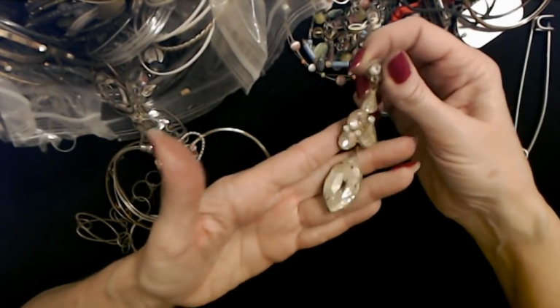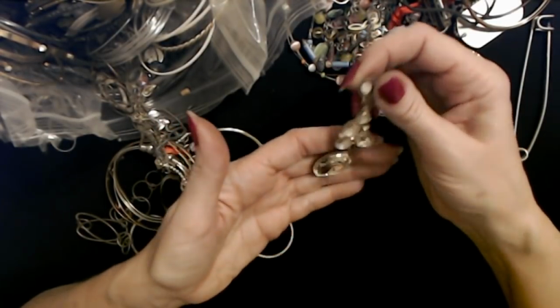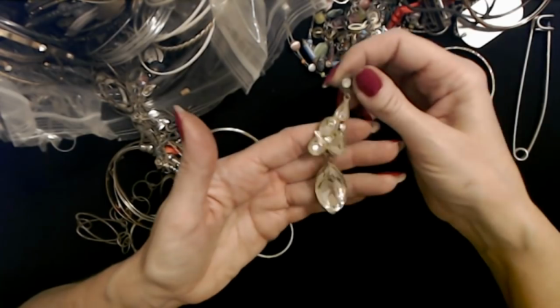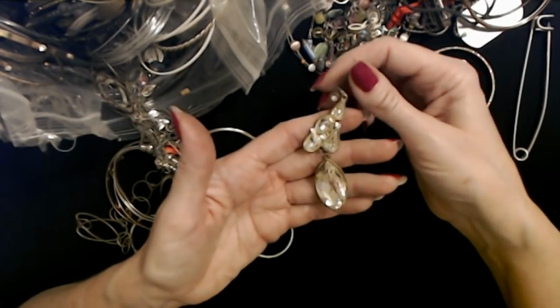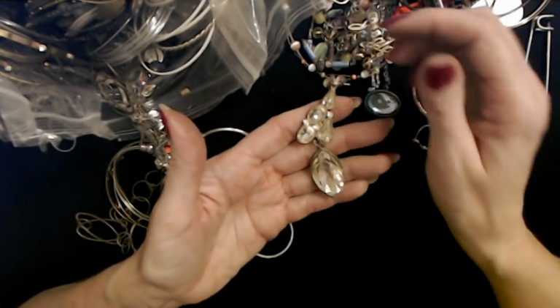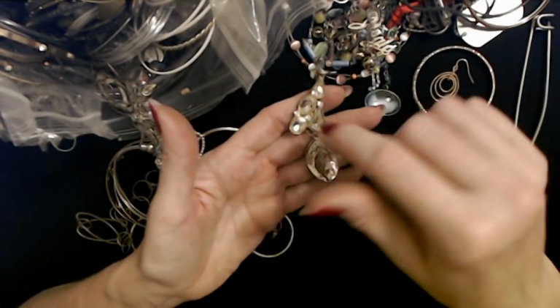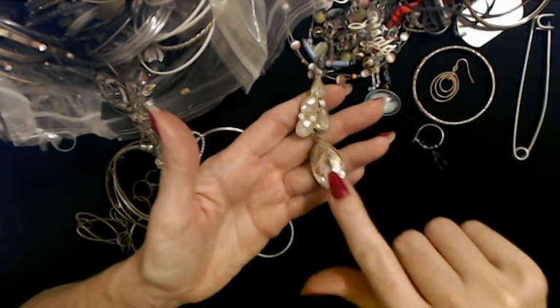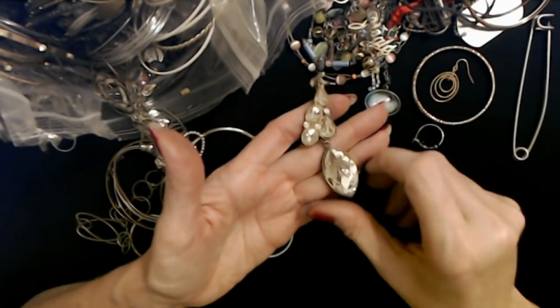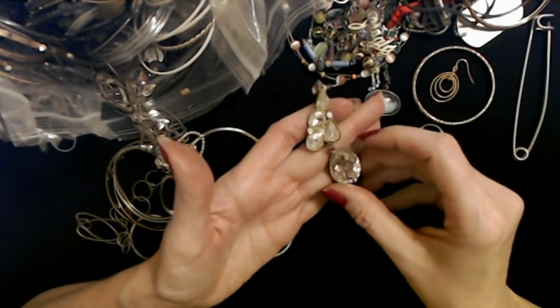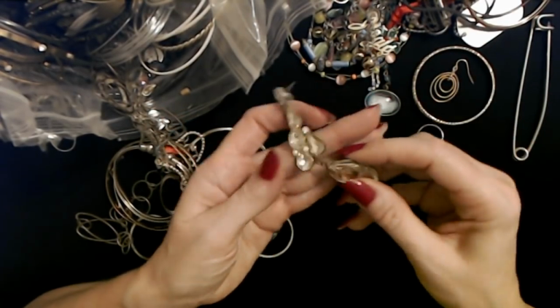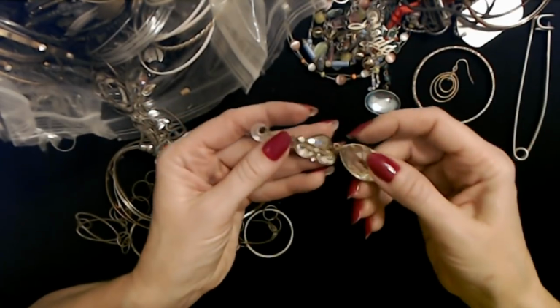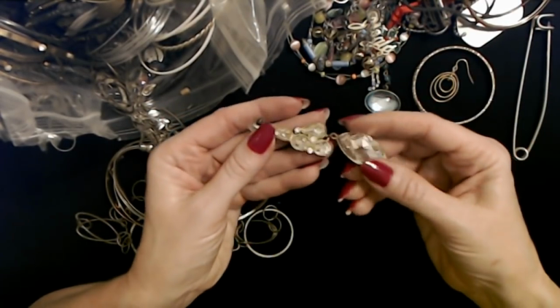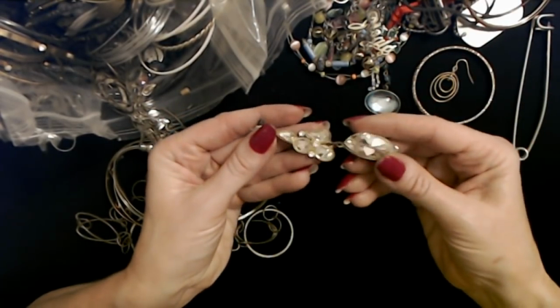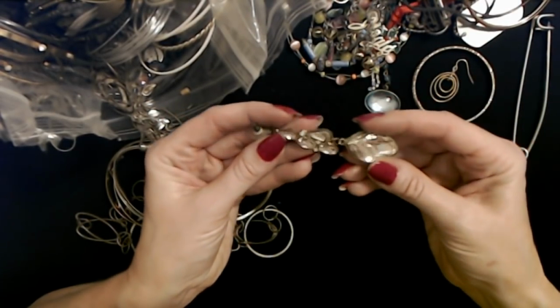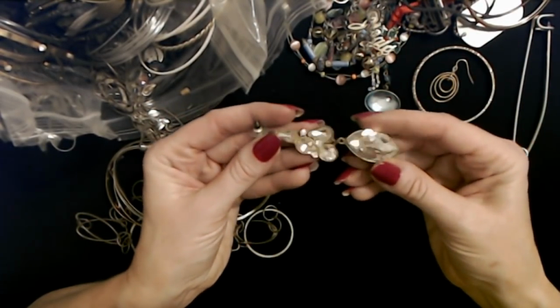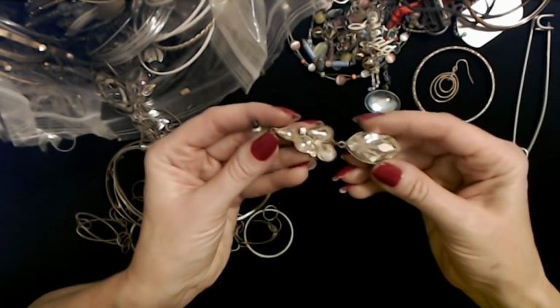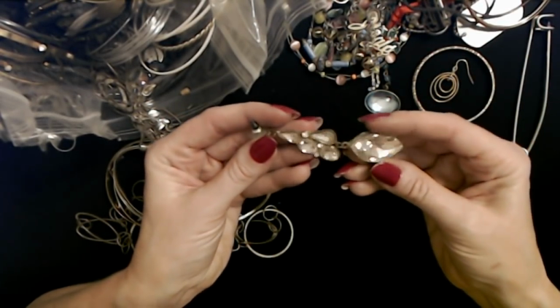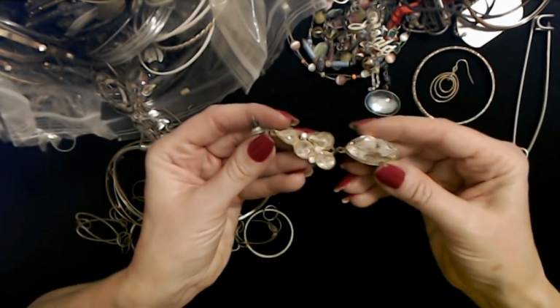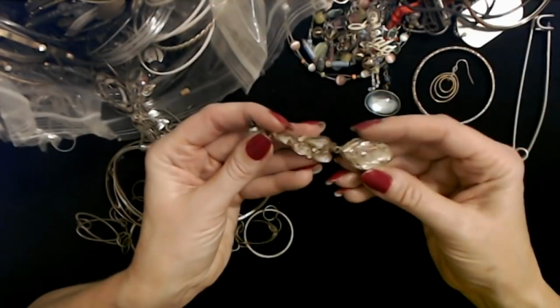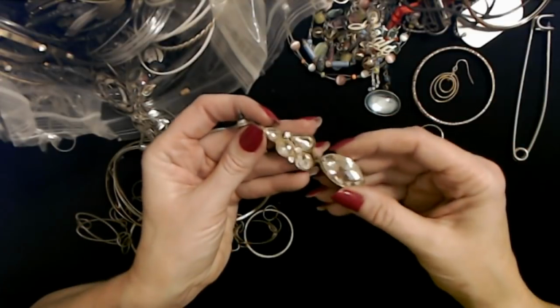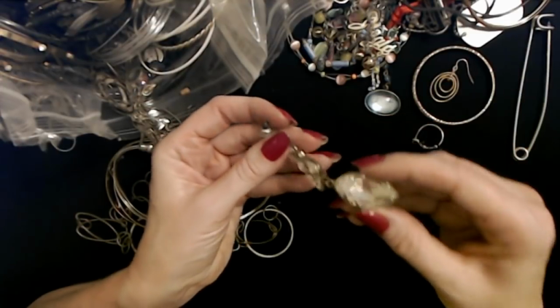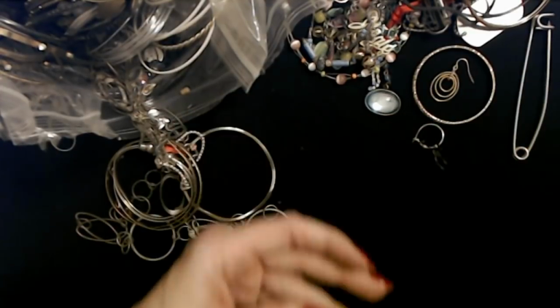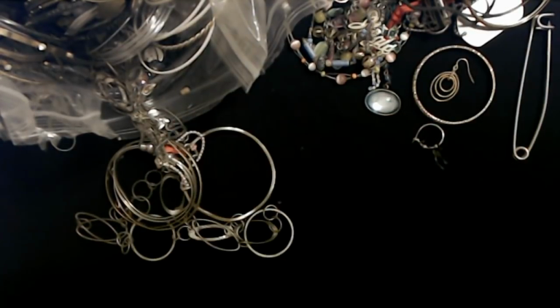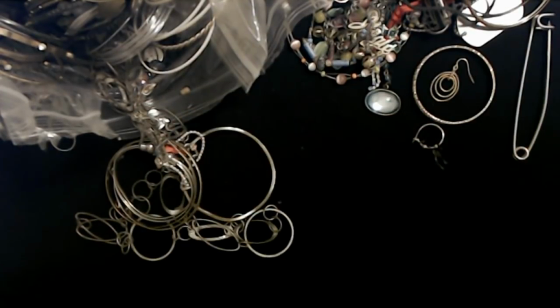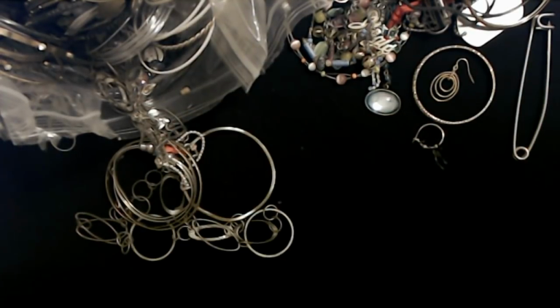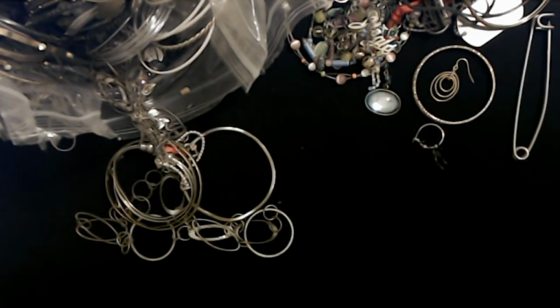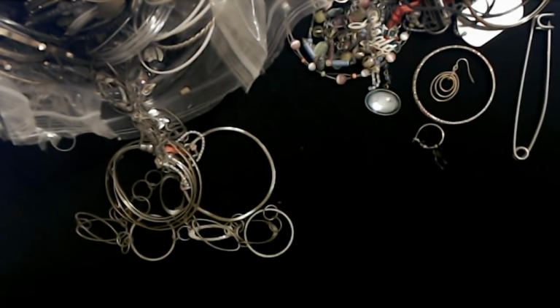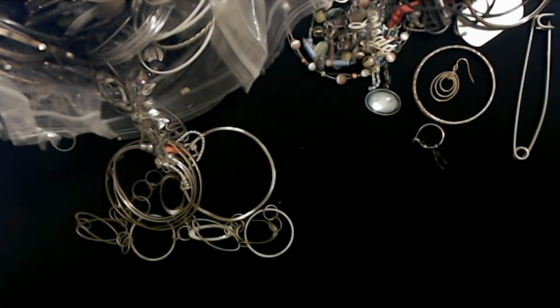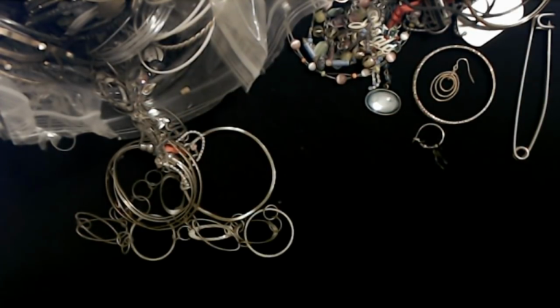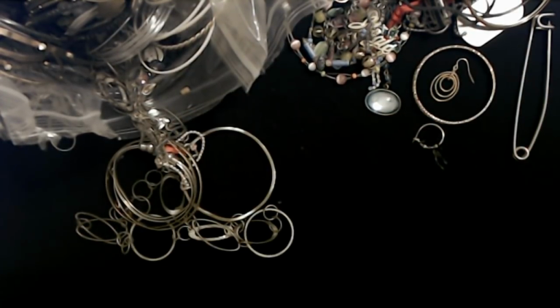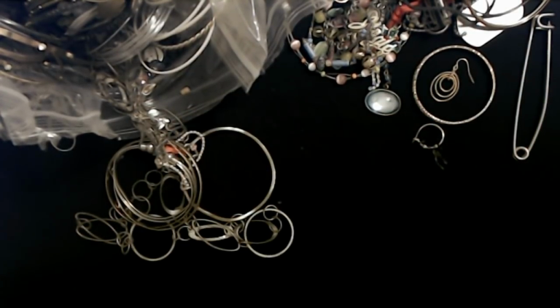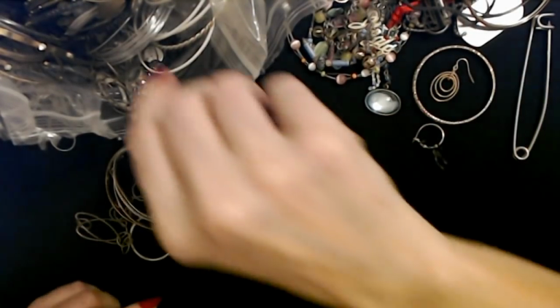If we find the other one — oh, it is so sparkly. I will hang on to that and see if we can find another one like it.